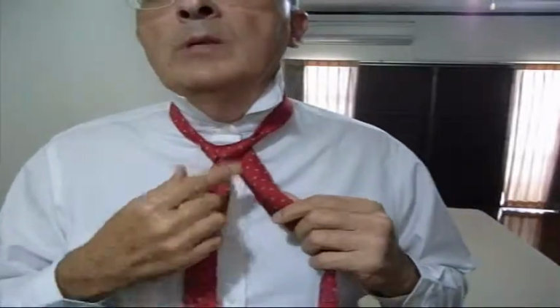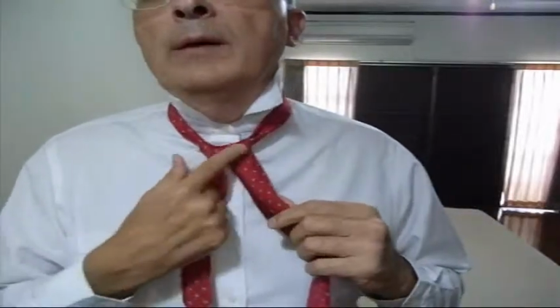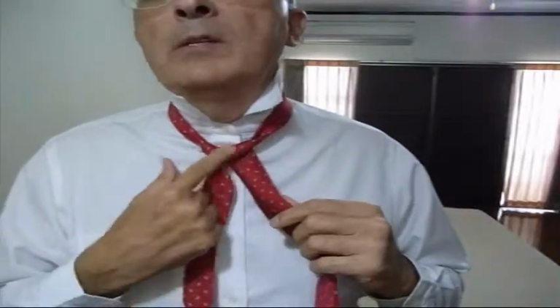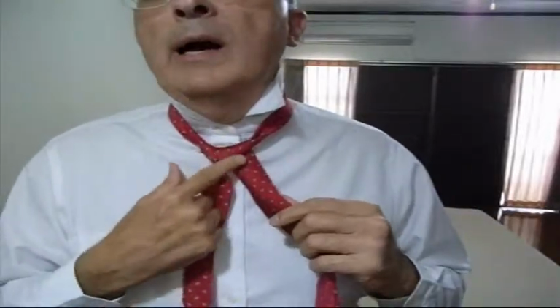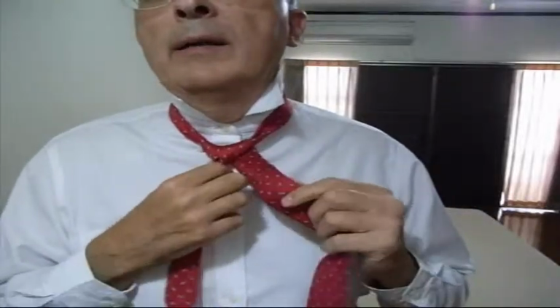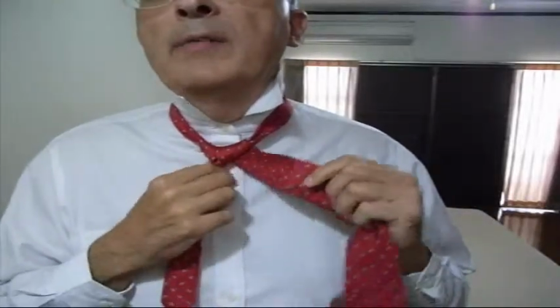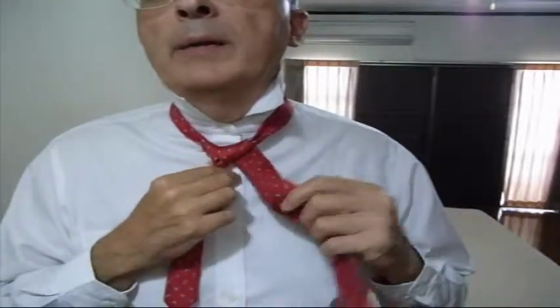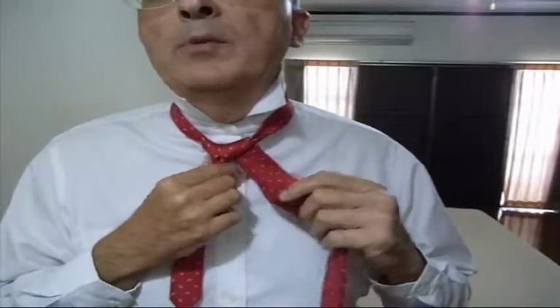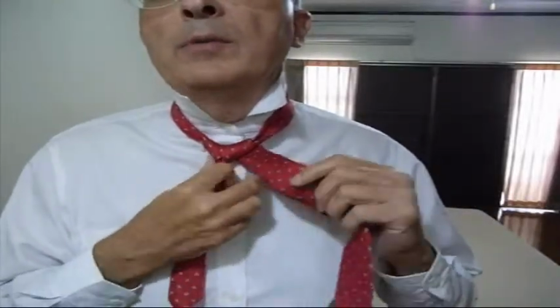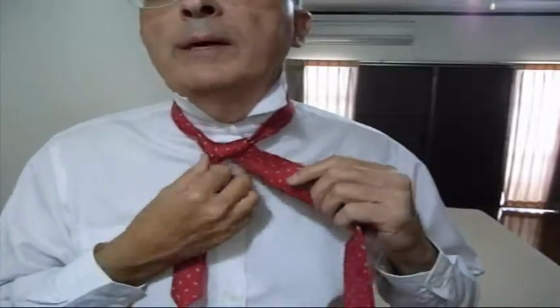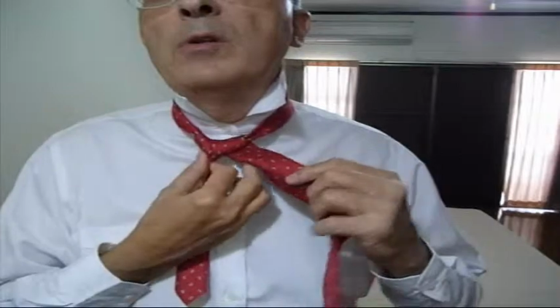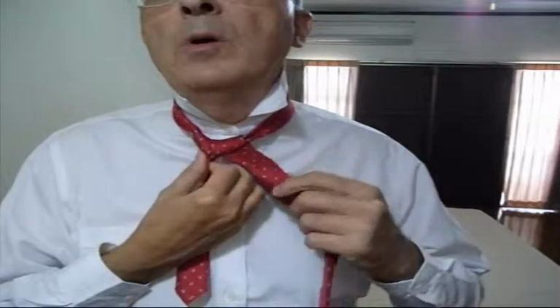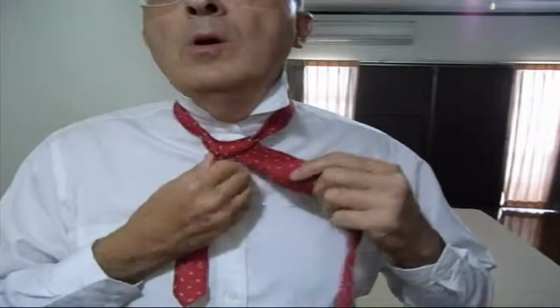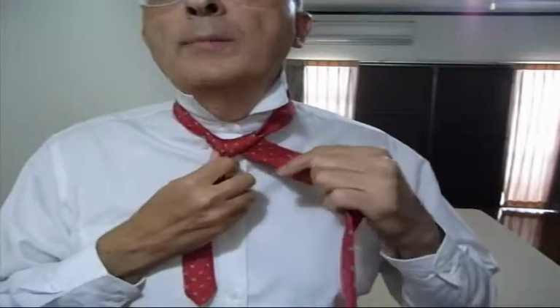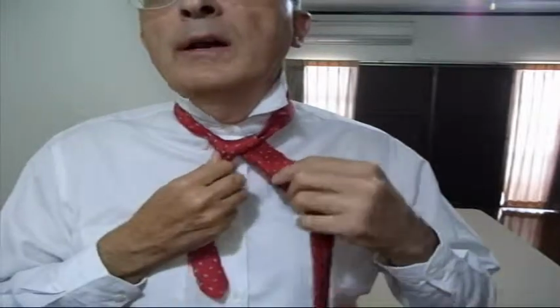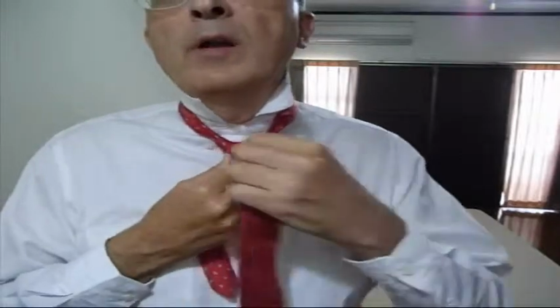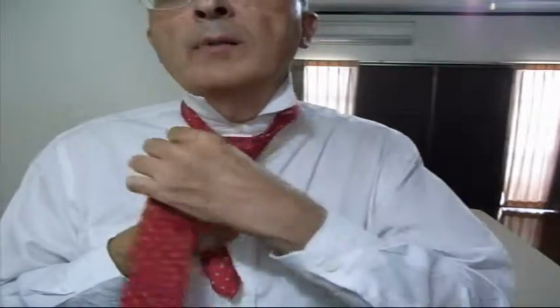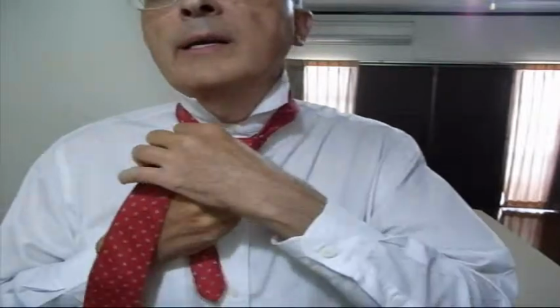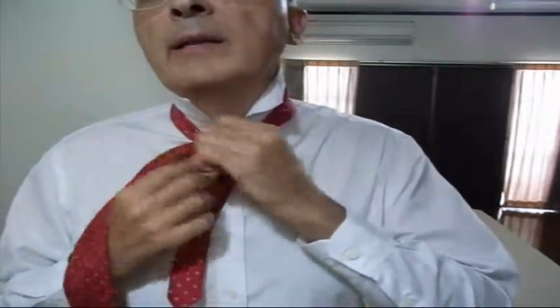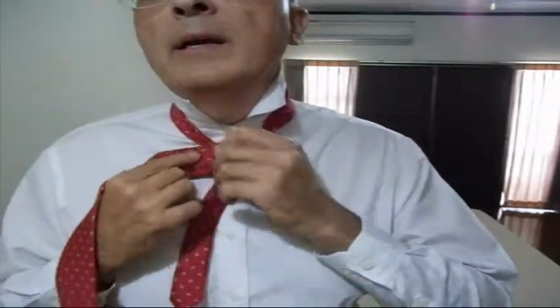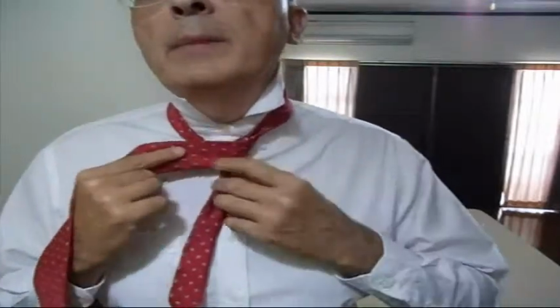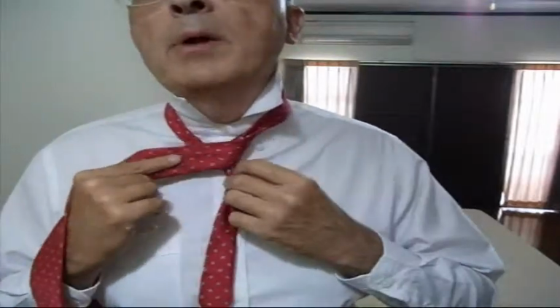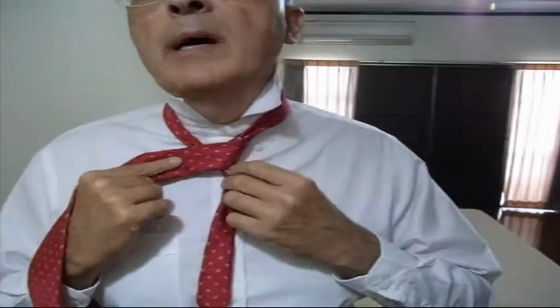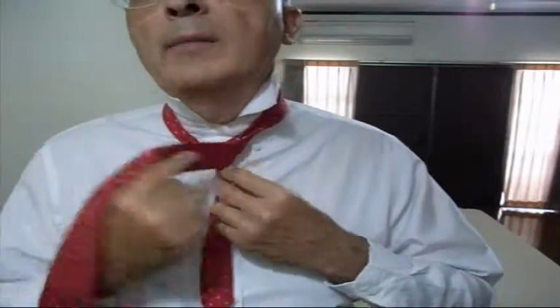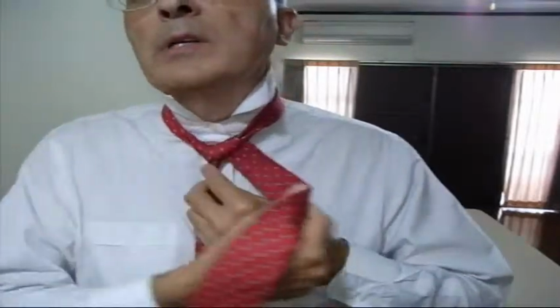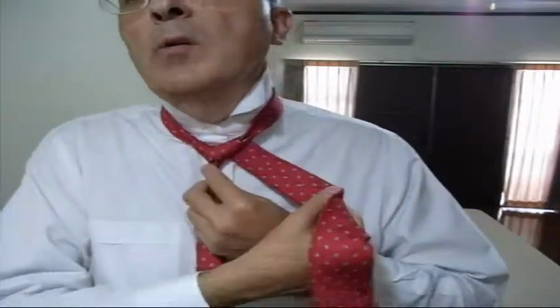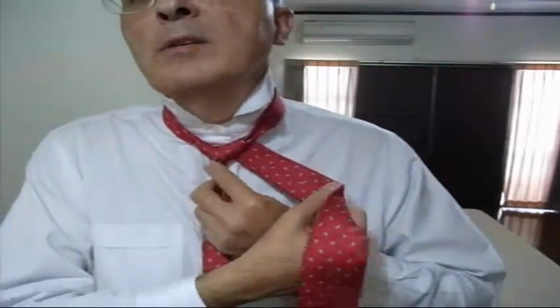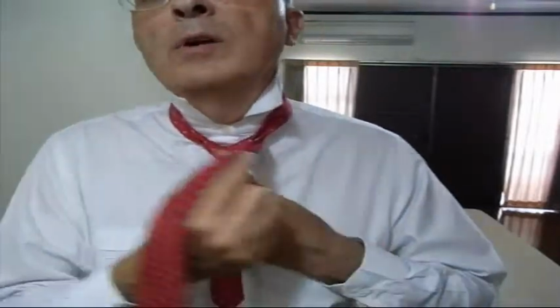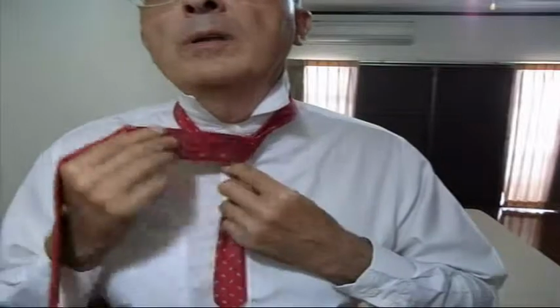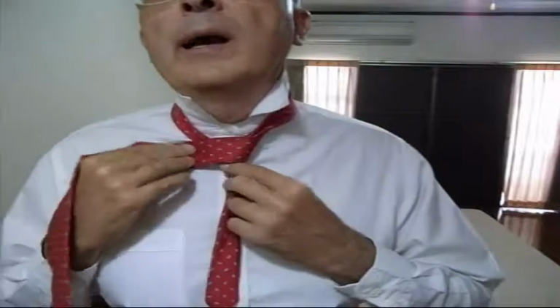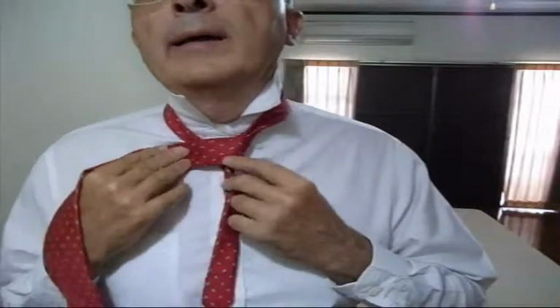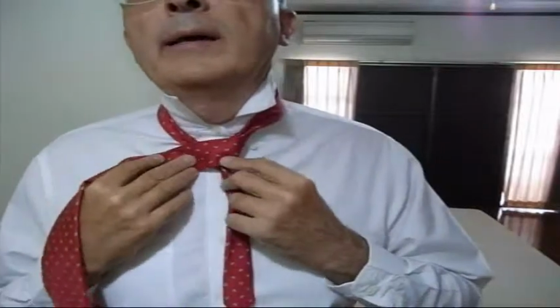So now this is our knot and we have to make it beautiful. To make it beautiful we're going to put a cover on it — we're going to take the big part of the tie and cross it over the knot like that.